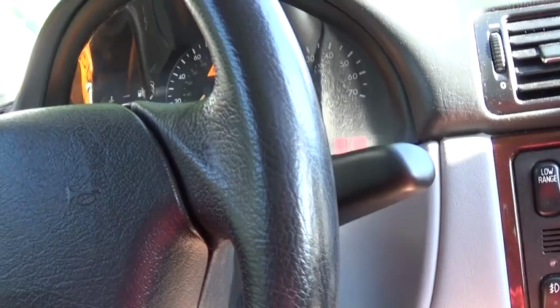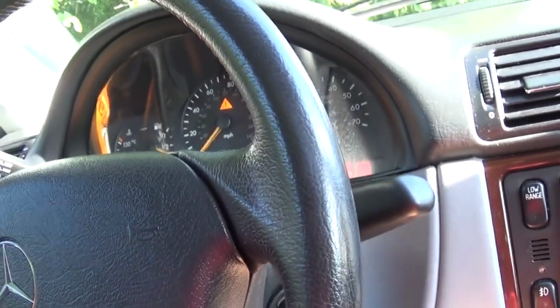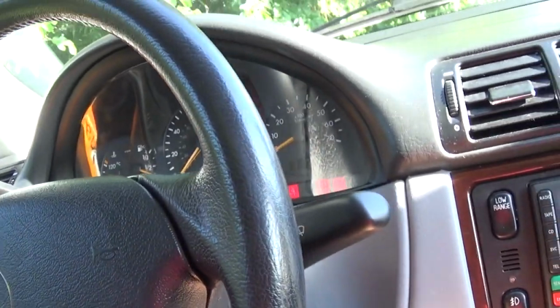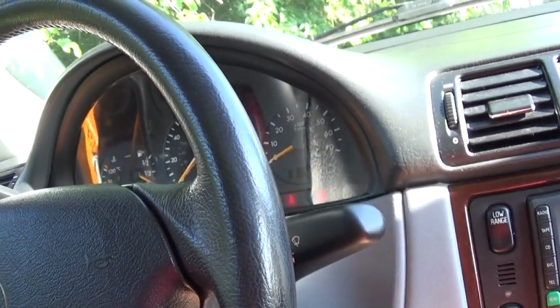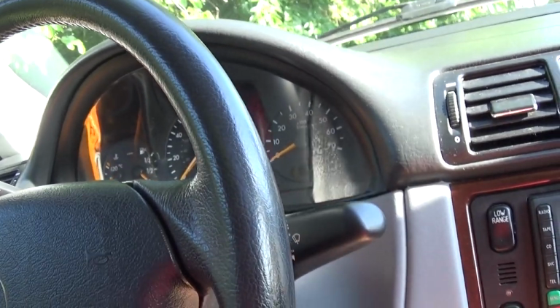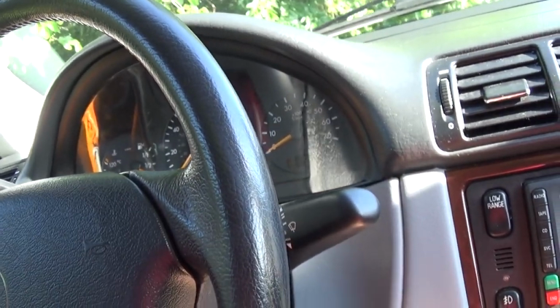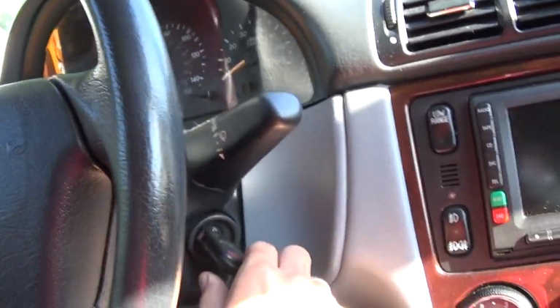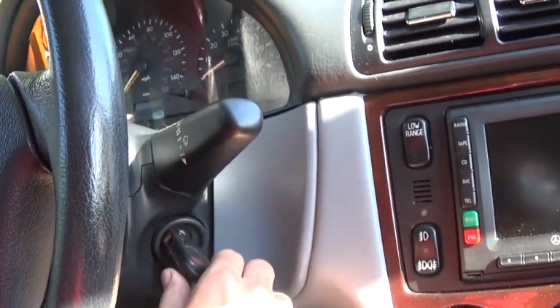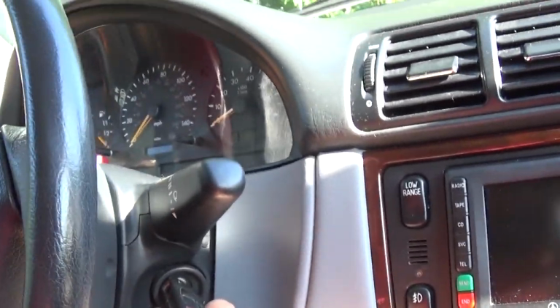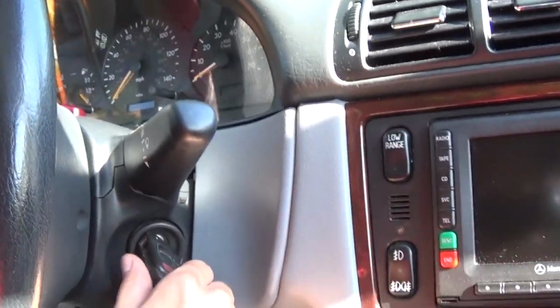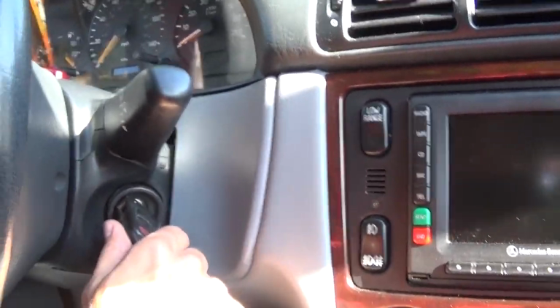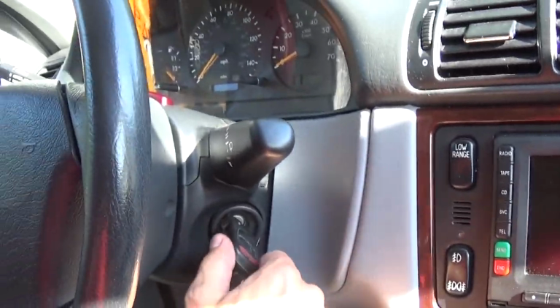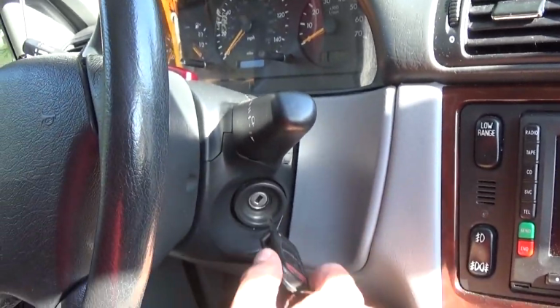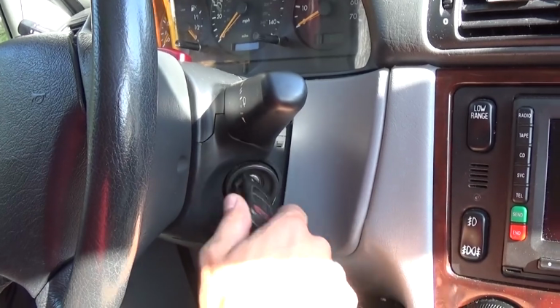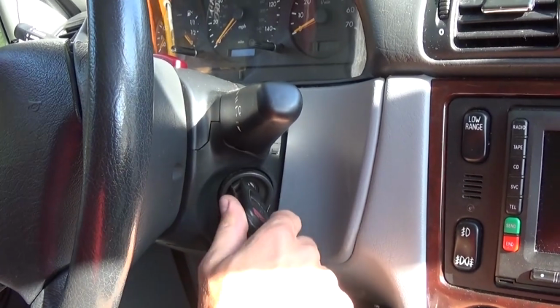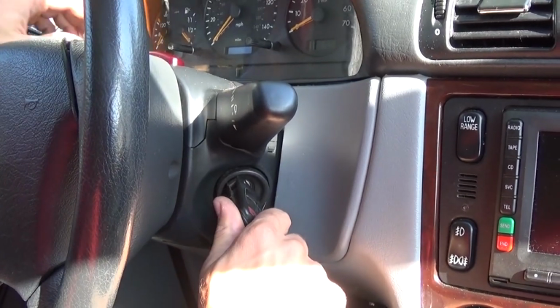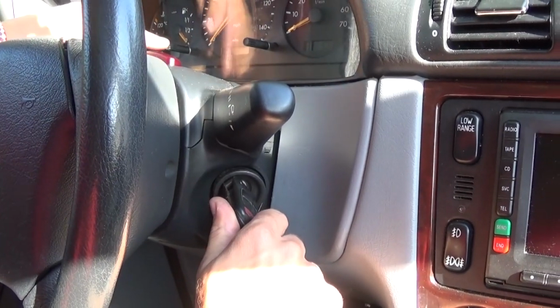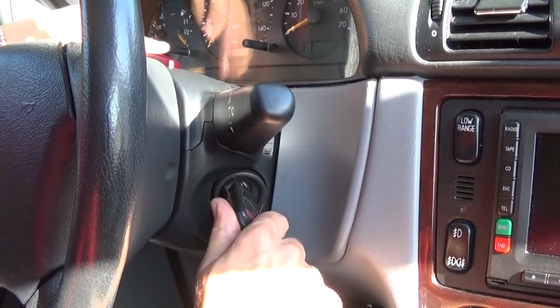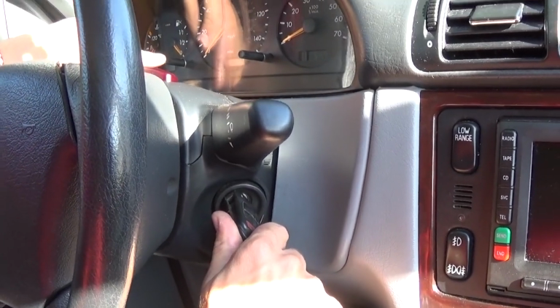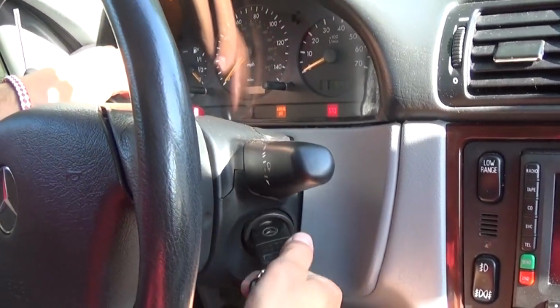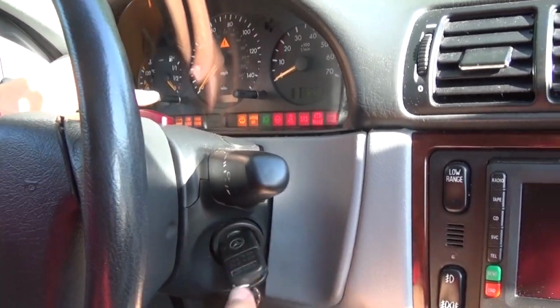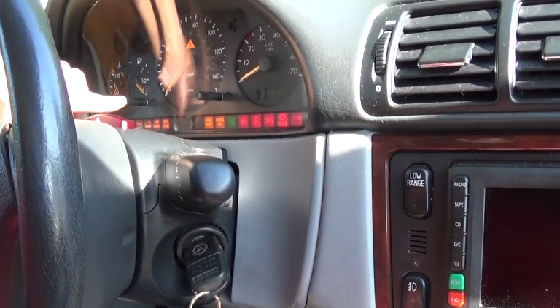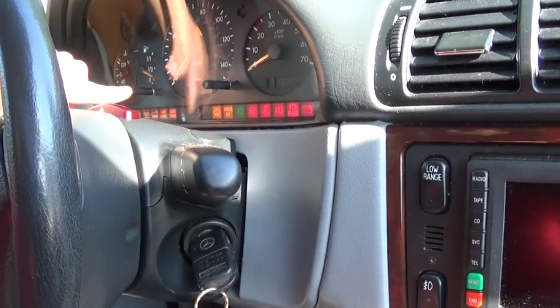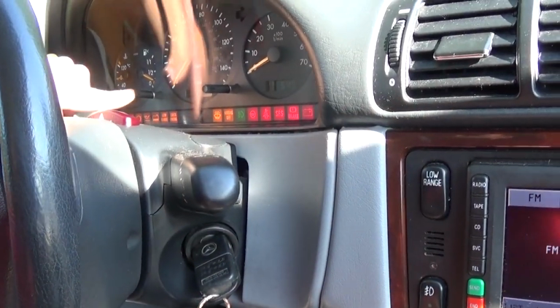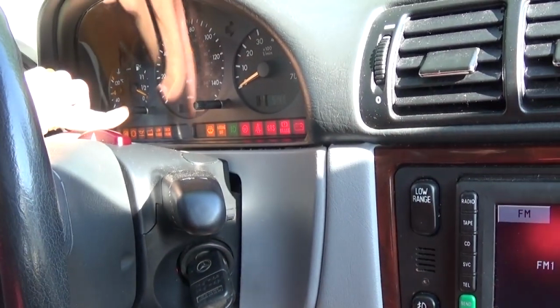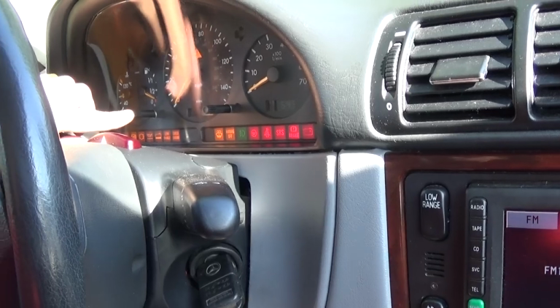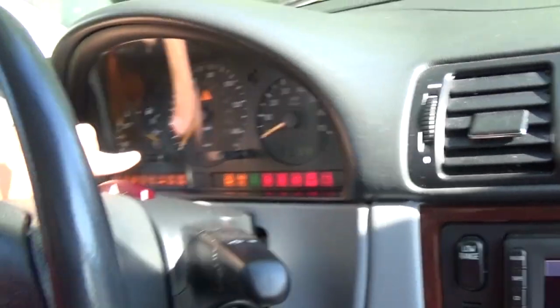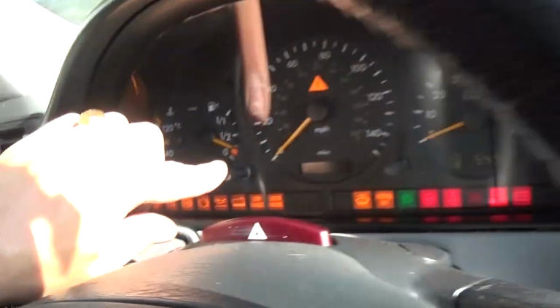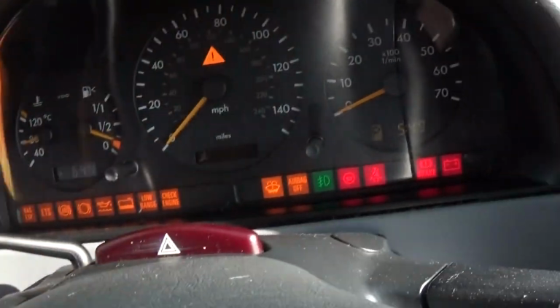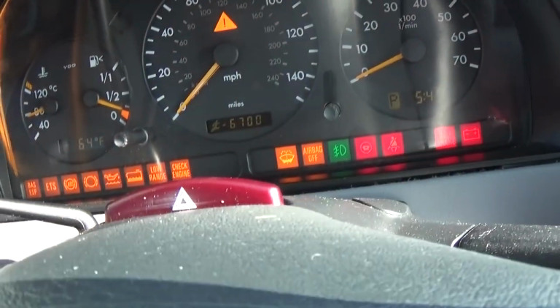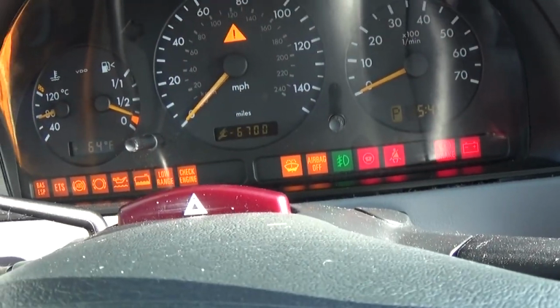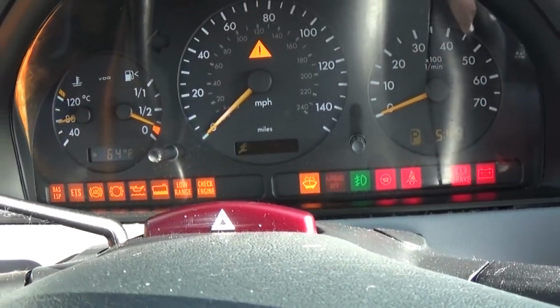Watch what we need to do. You need to turn to the second position, pull the key out, put it back in, turn to the second position, and then press this button twice. When you do that, the service indicator will illuminate.